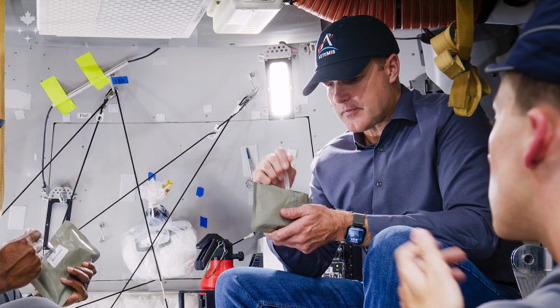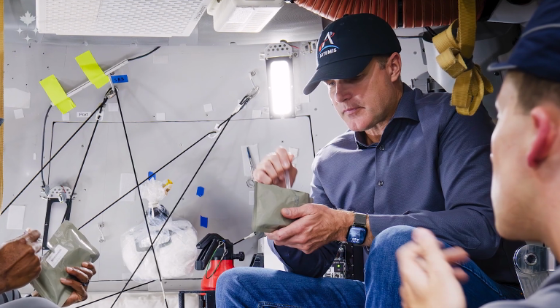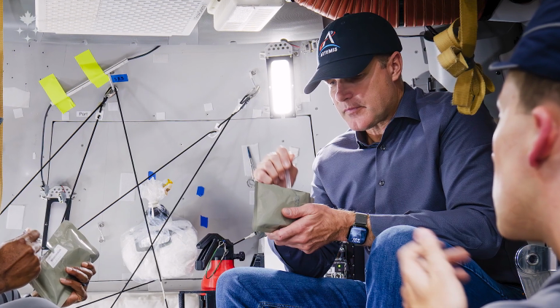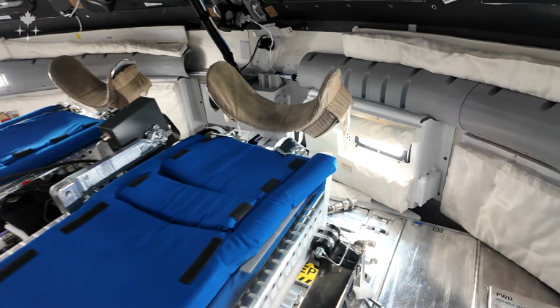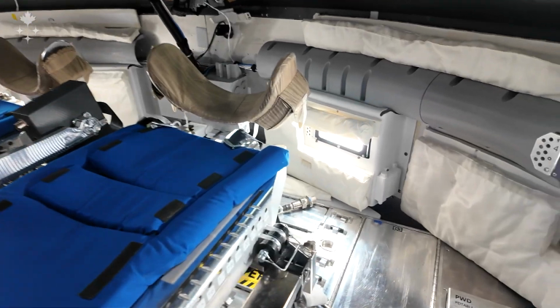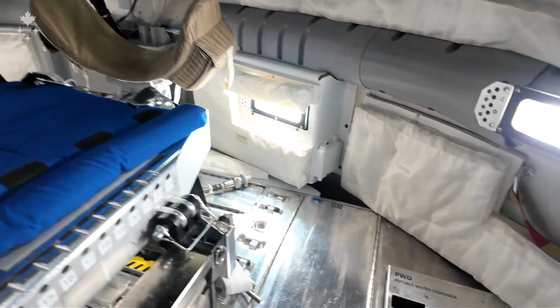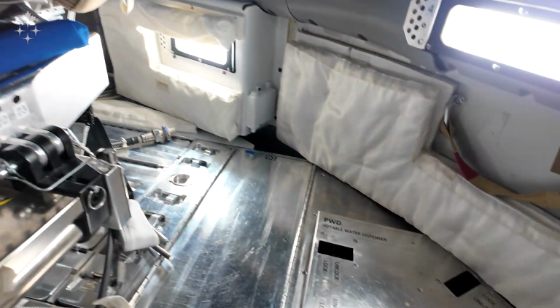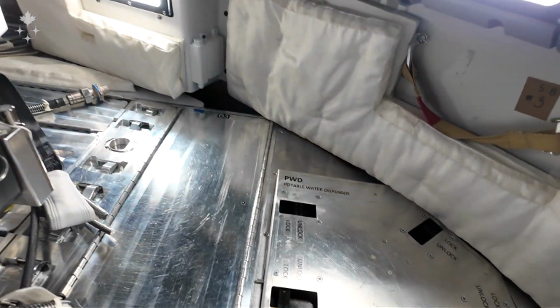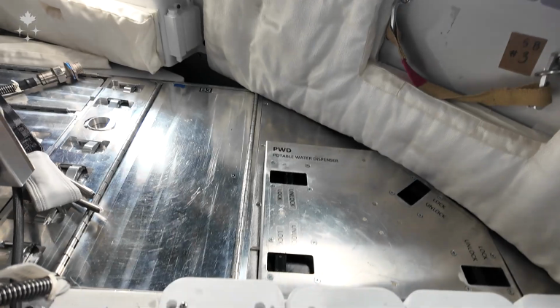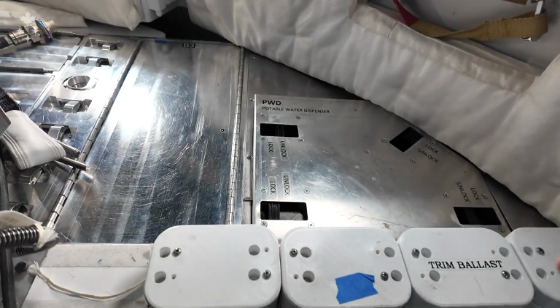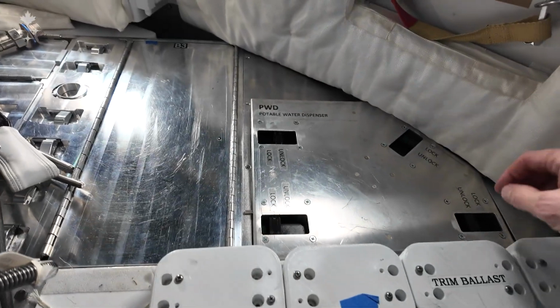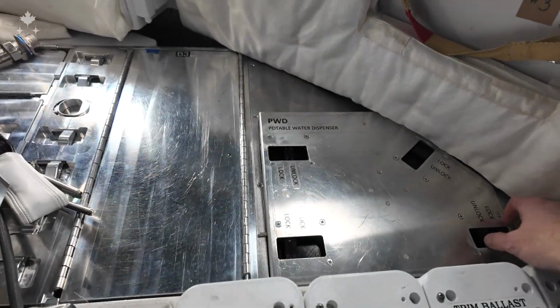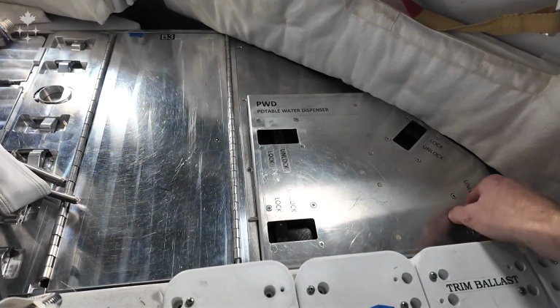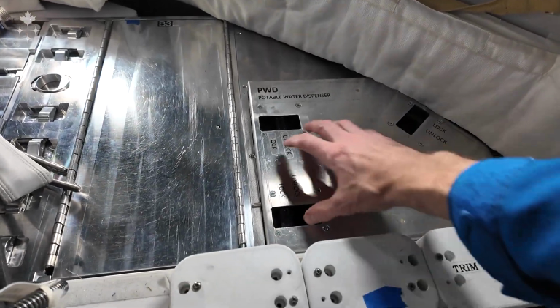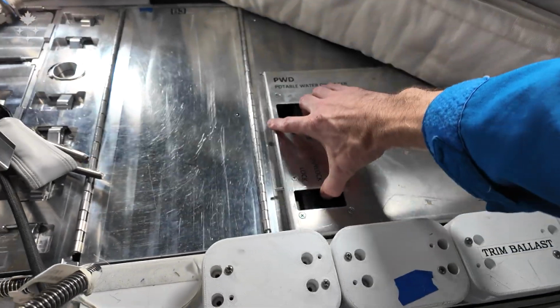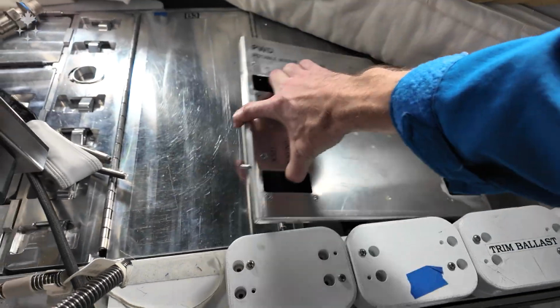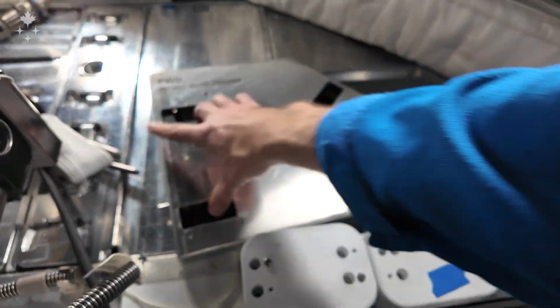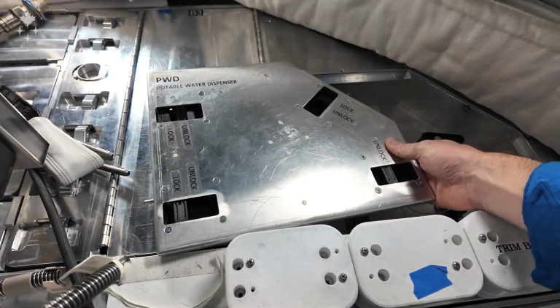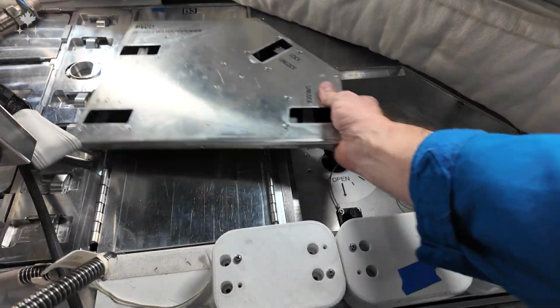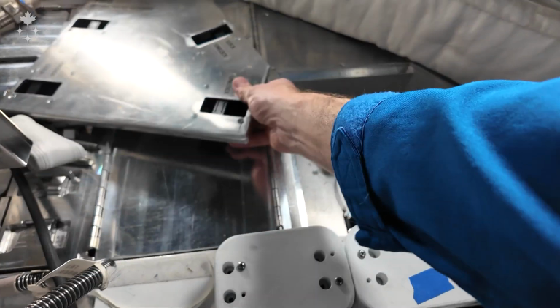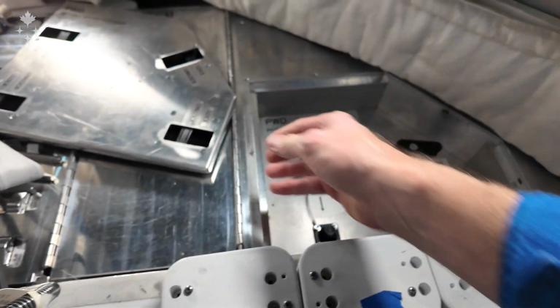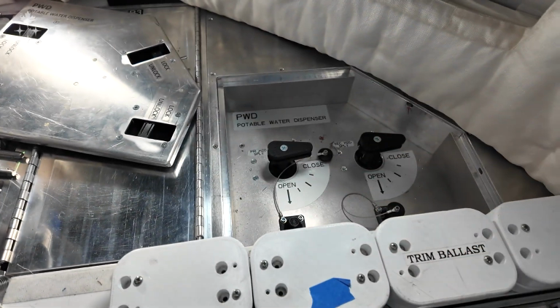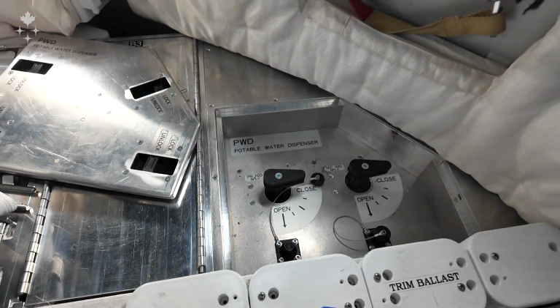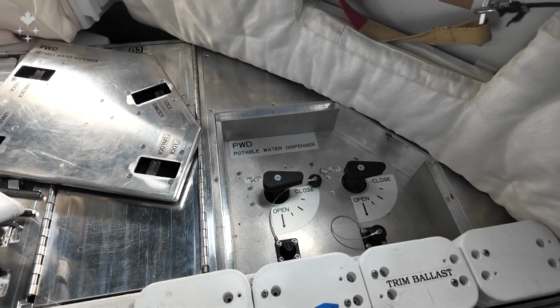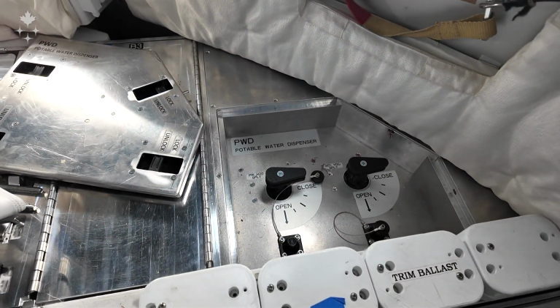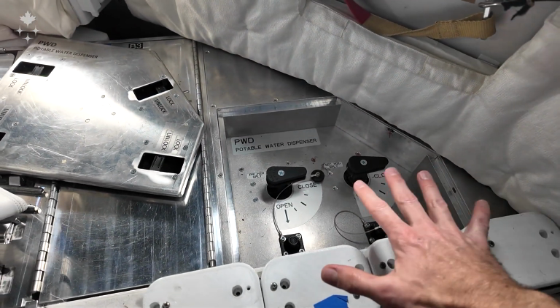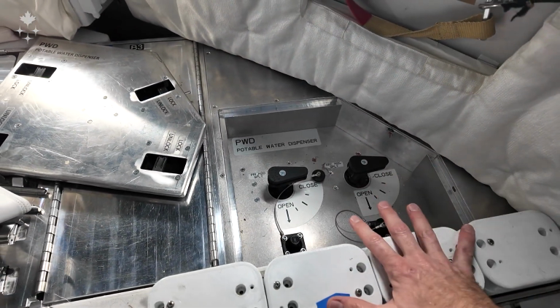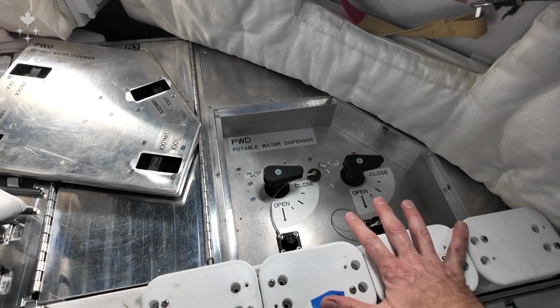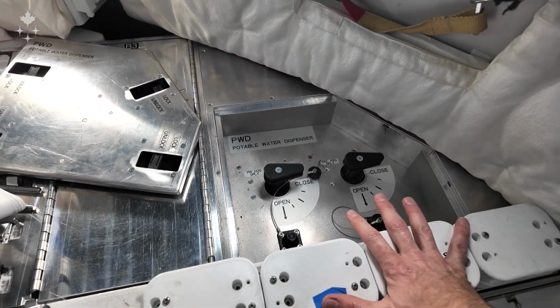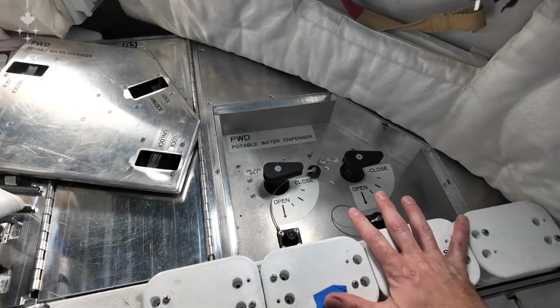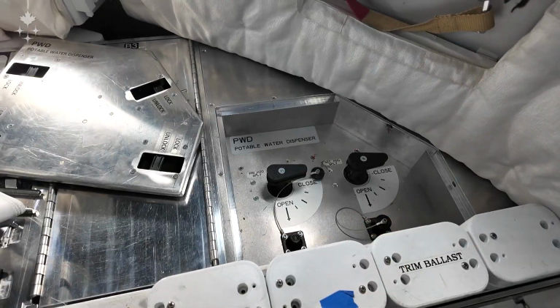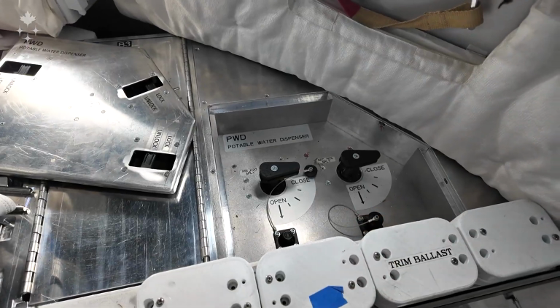Over here next to the commander's seat is our potable water dispenser. Inside here is how we'll set up the device that dispenses a portion of water to fill up water bags for us to drink, but also to rehydrate the food that we'll be eating.